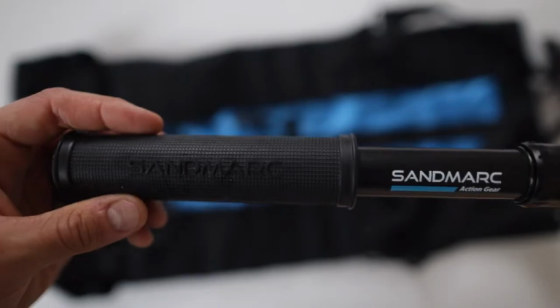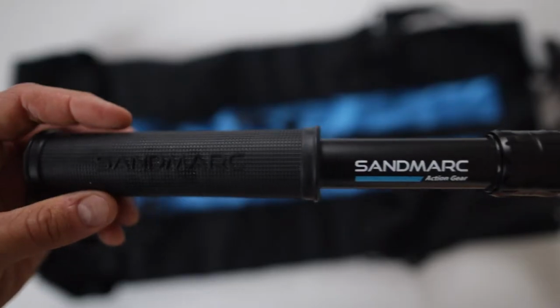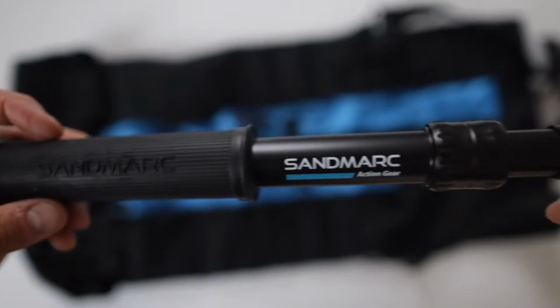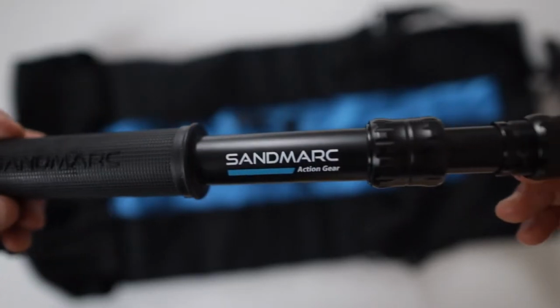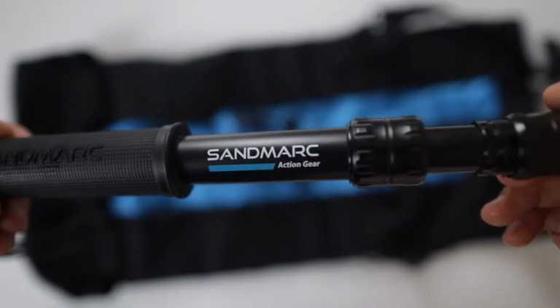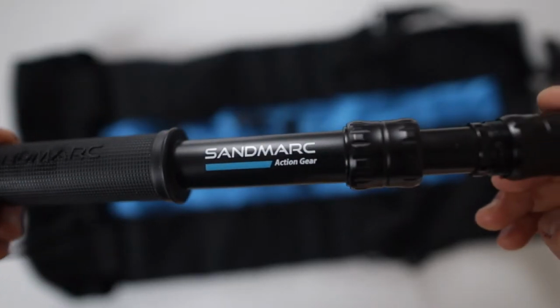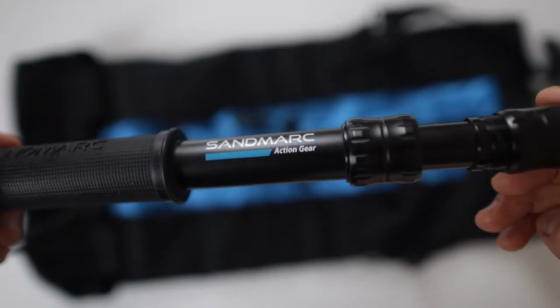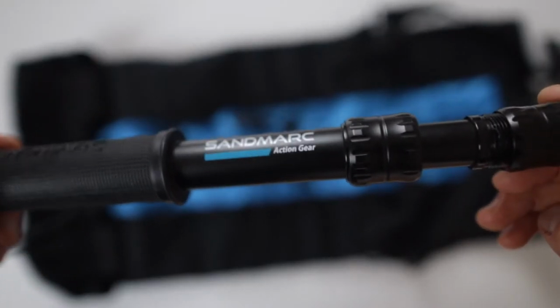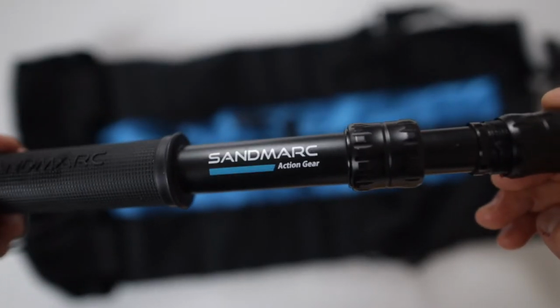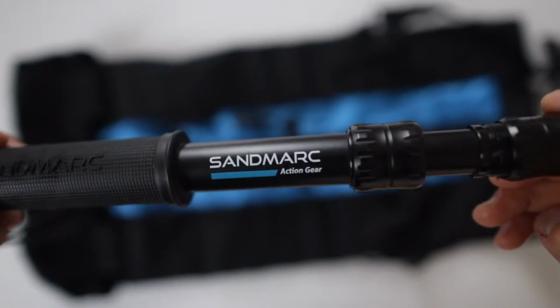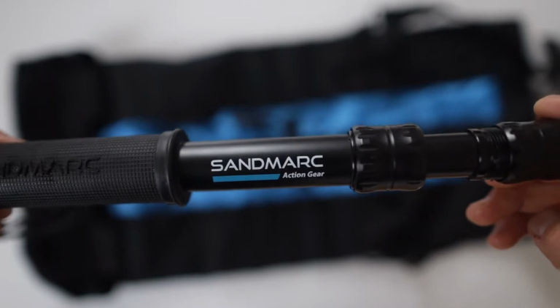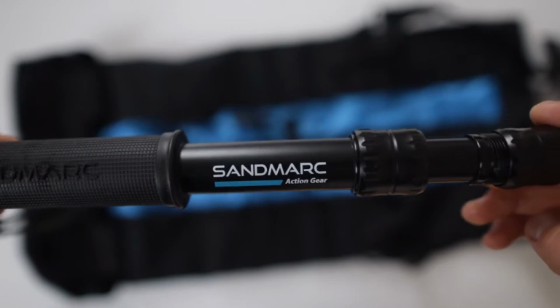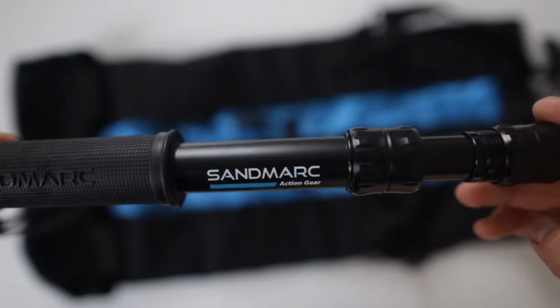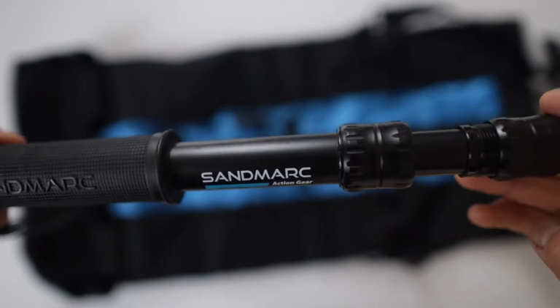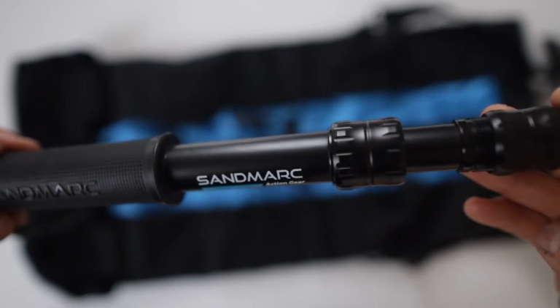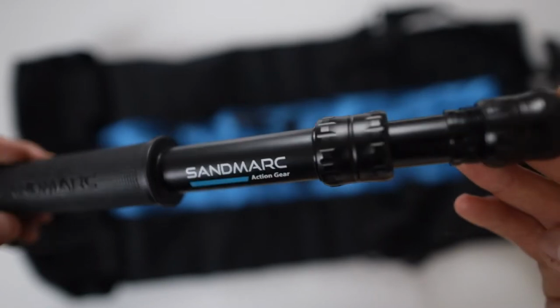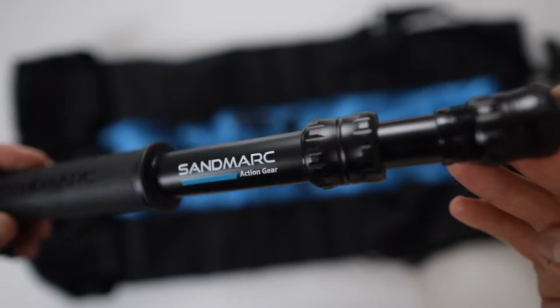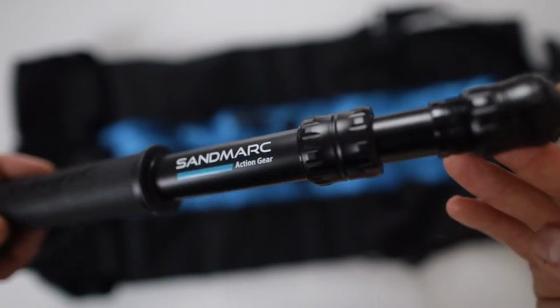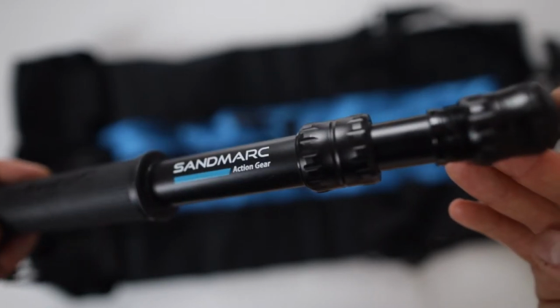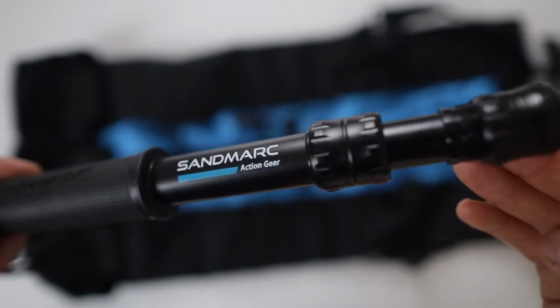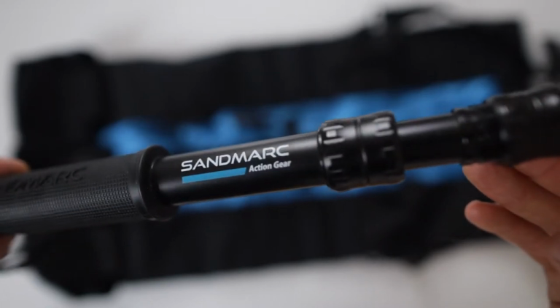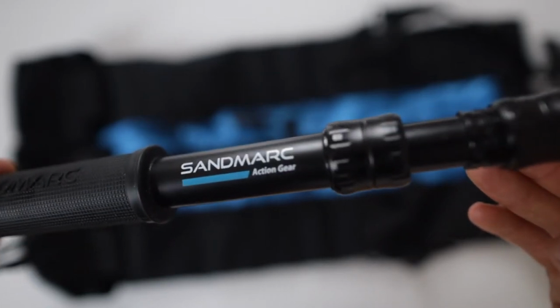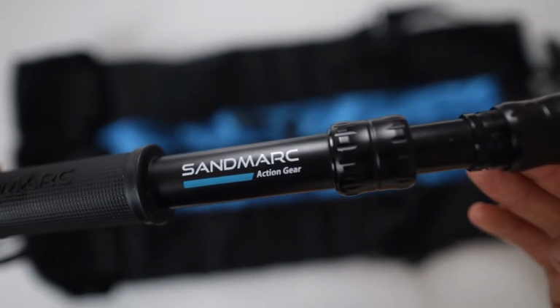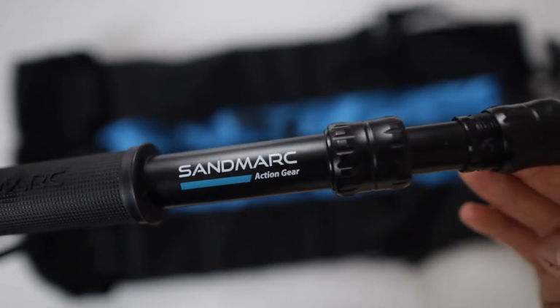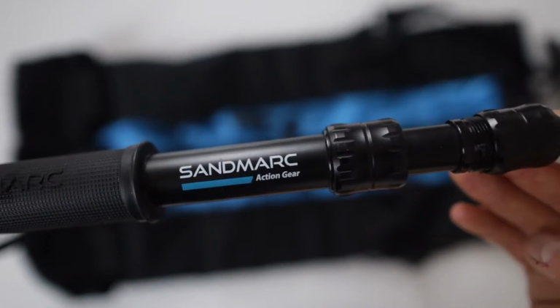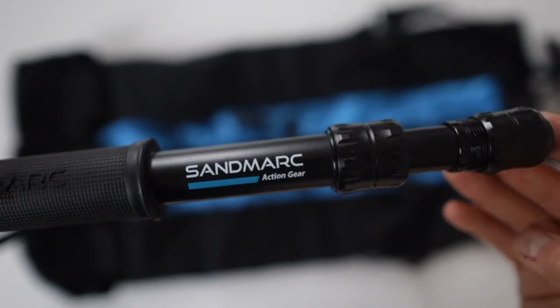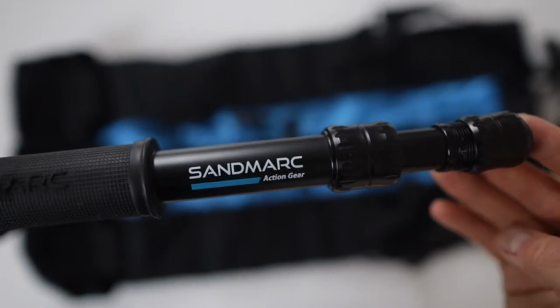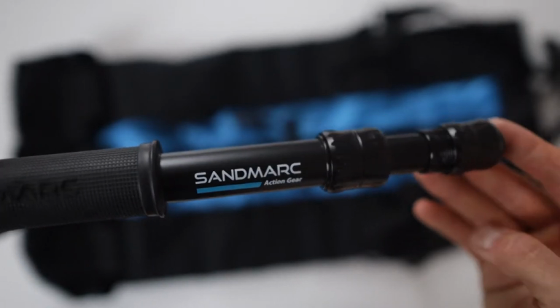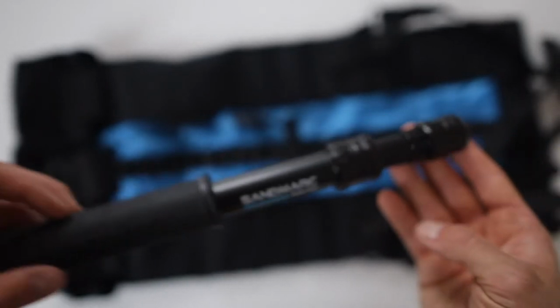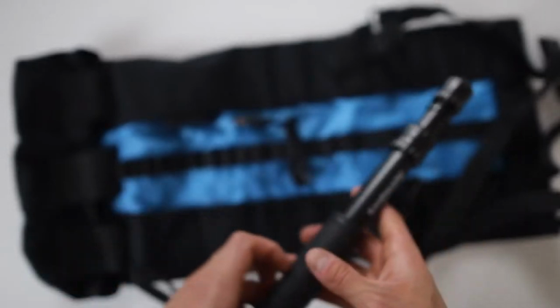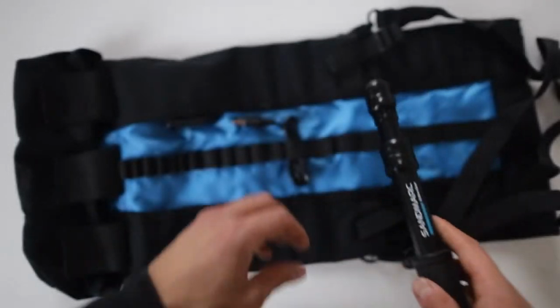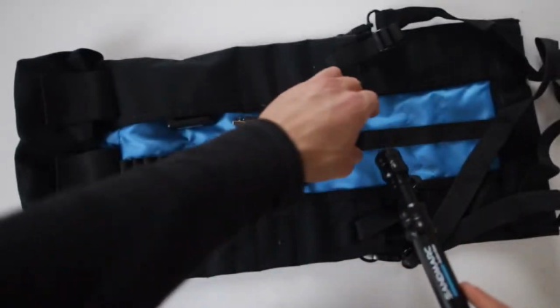Note that some sticks may float, but this one does not. Due to the great build quality, you should be able to use this selfie stick for more than just one holiday.